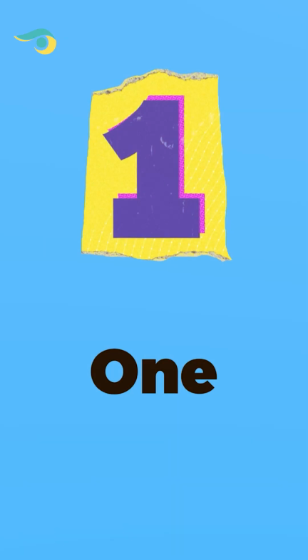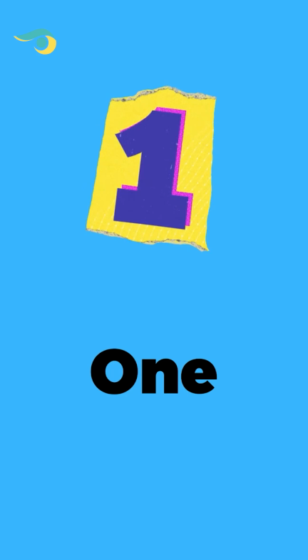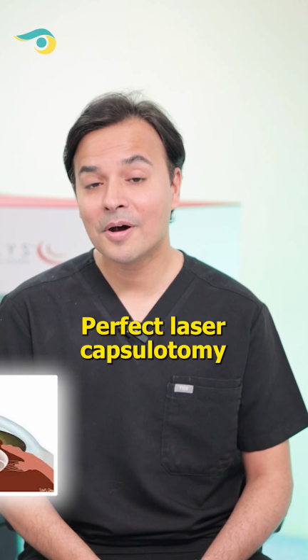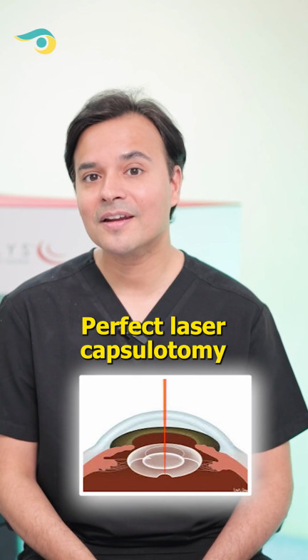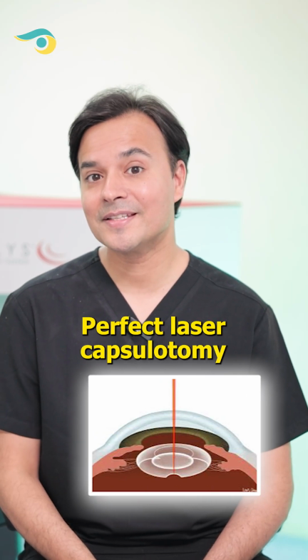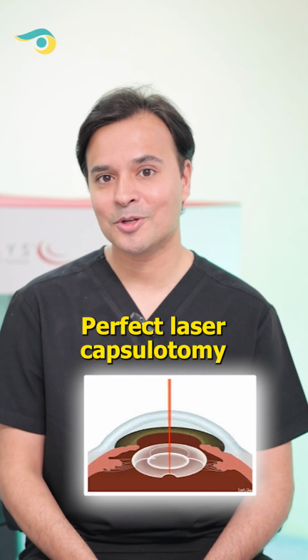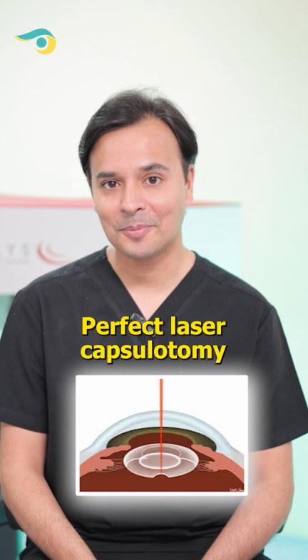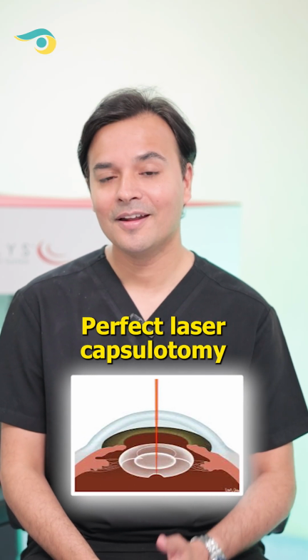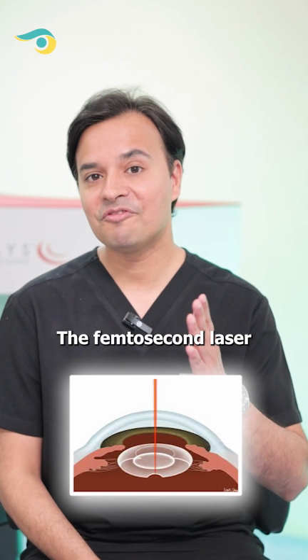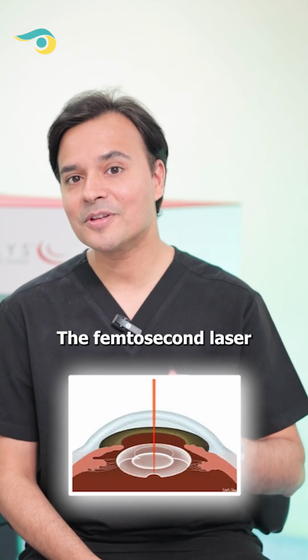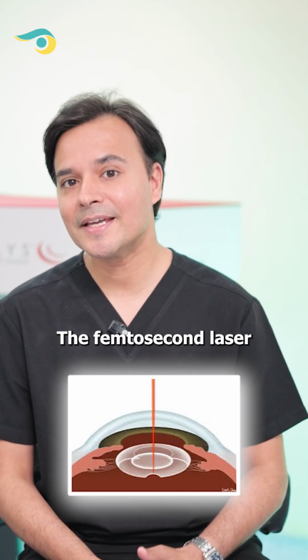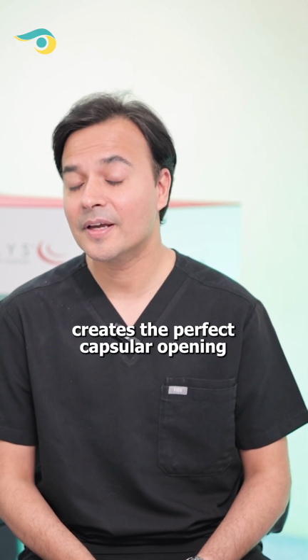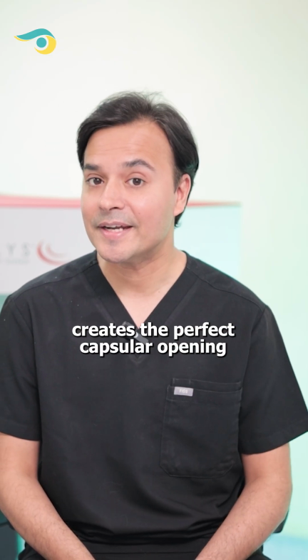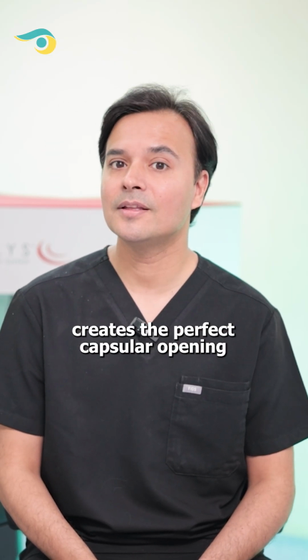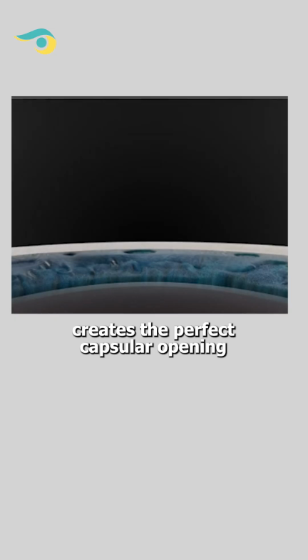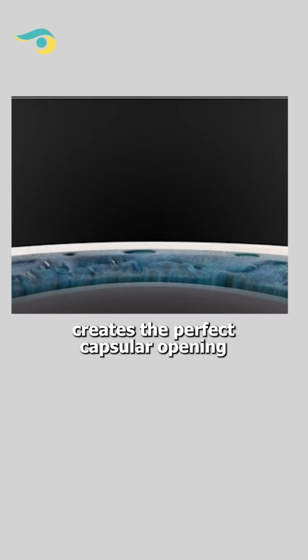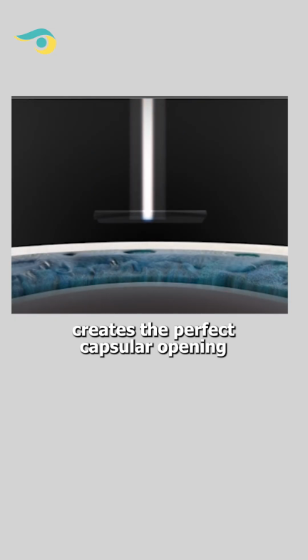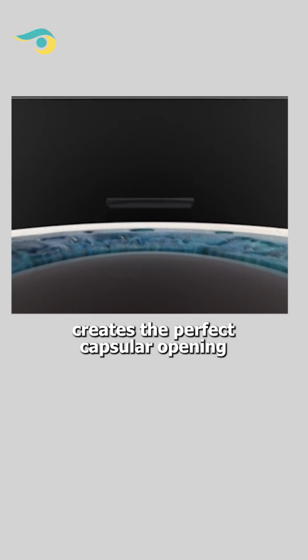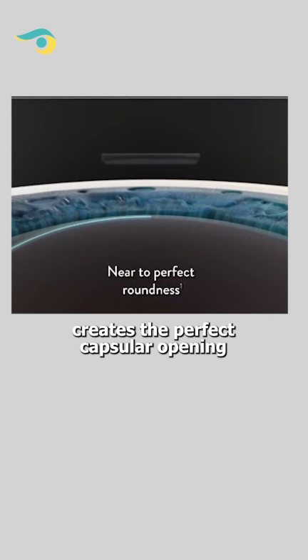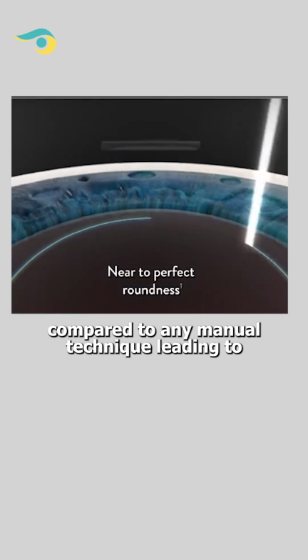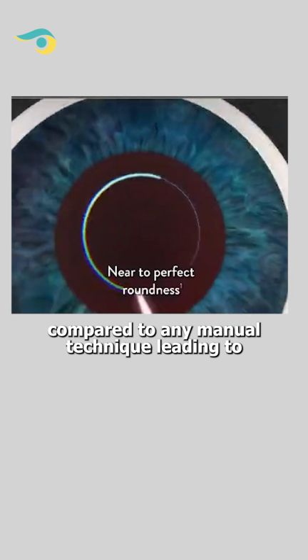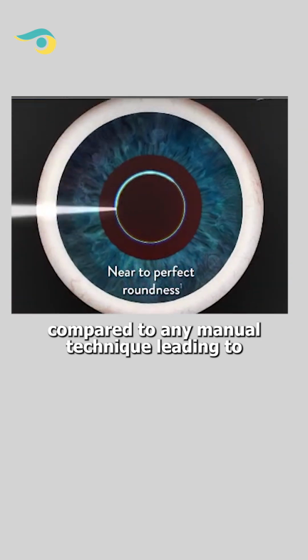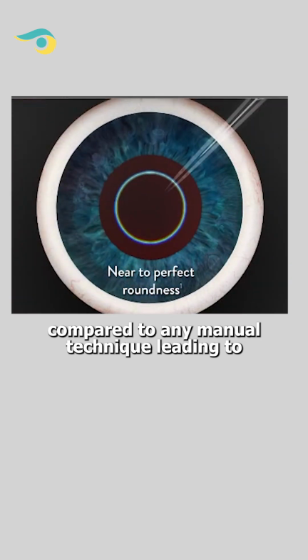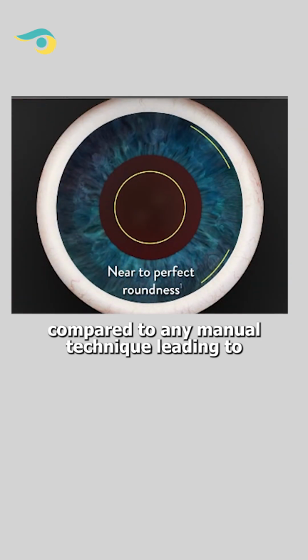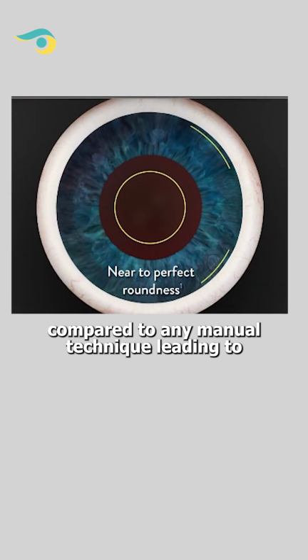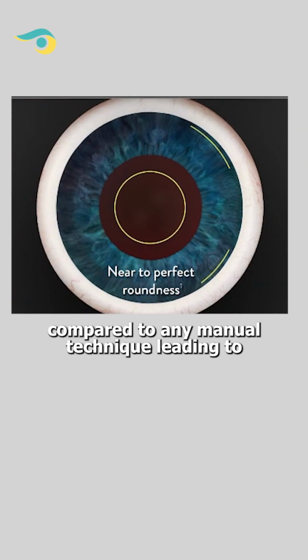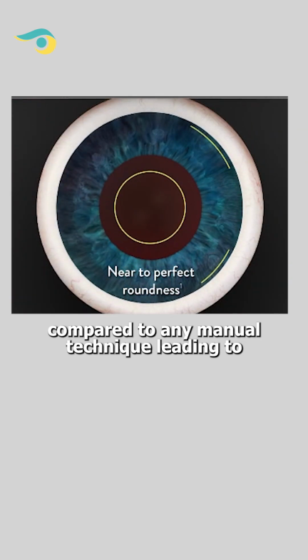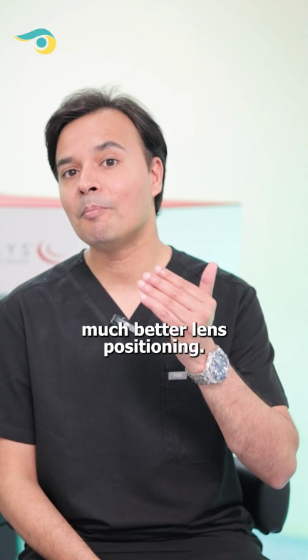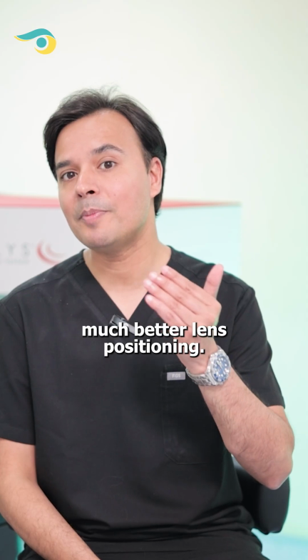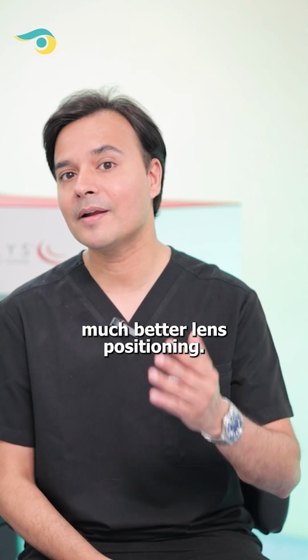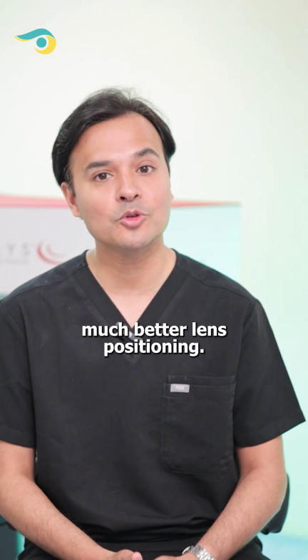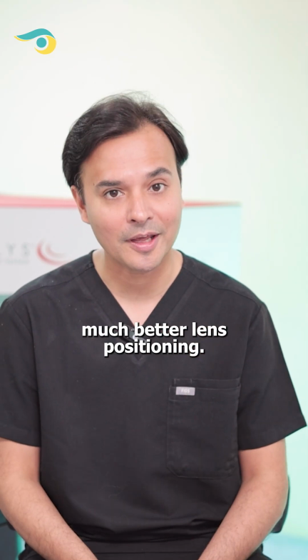Number 1: Perfect Laser Capsulotomy. The femtosecond laser creates a perfect capsular opening compared to any manual technique, leading to much better lens positioning.